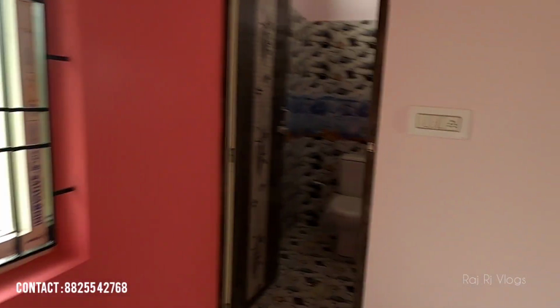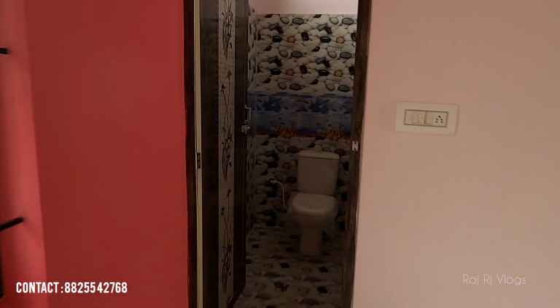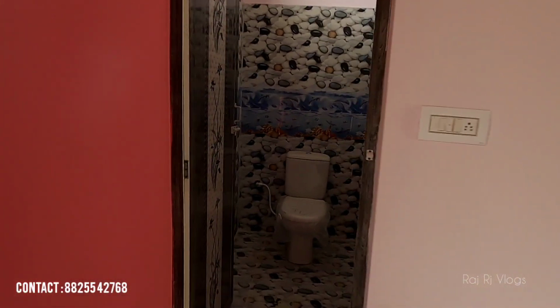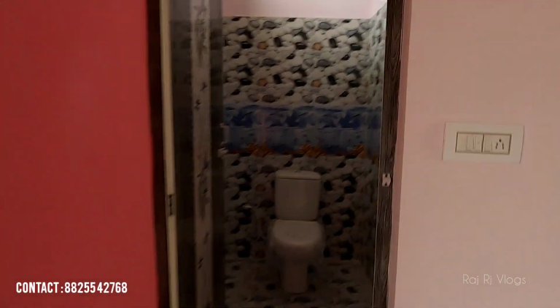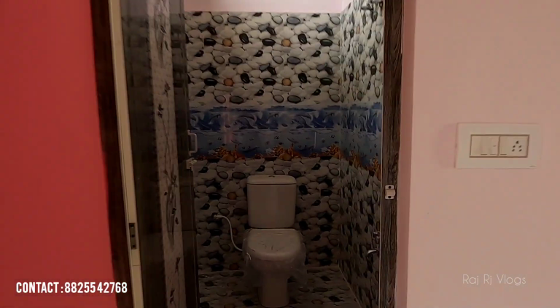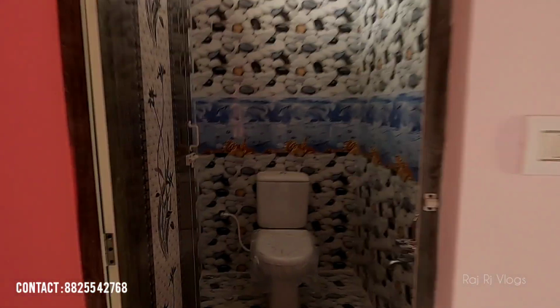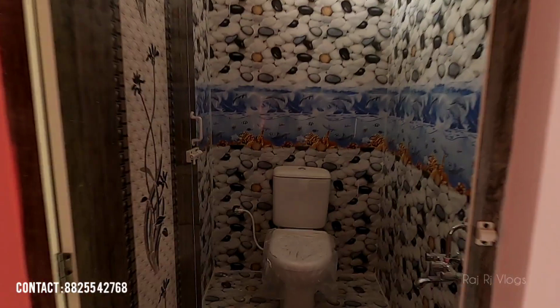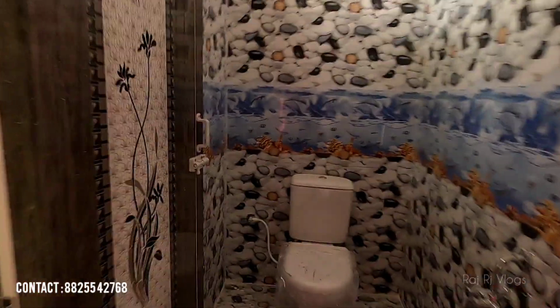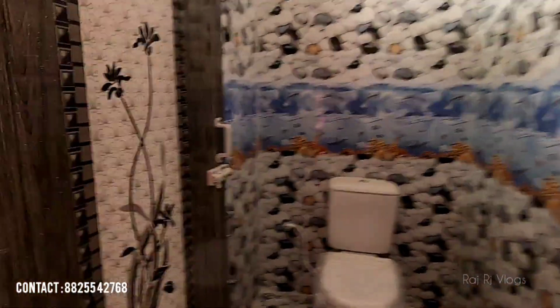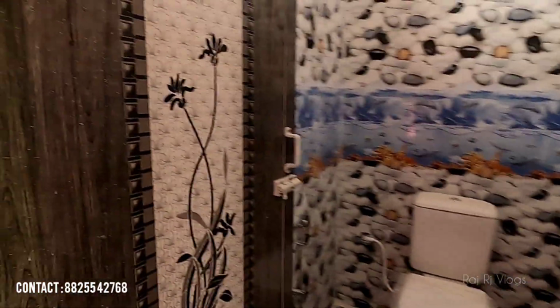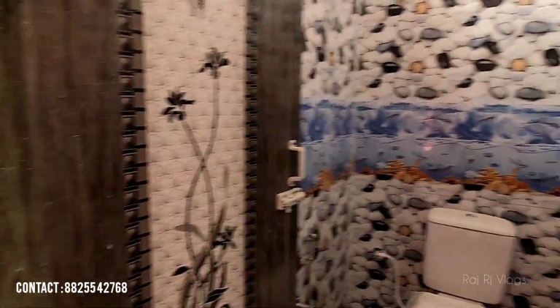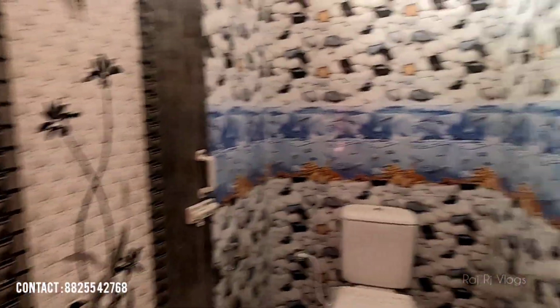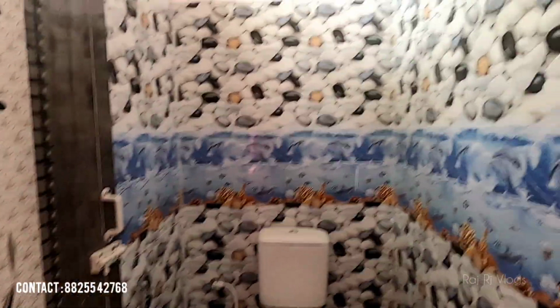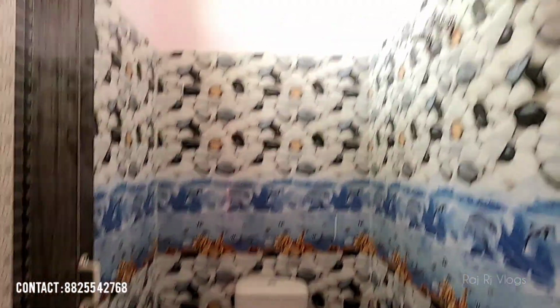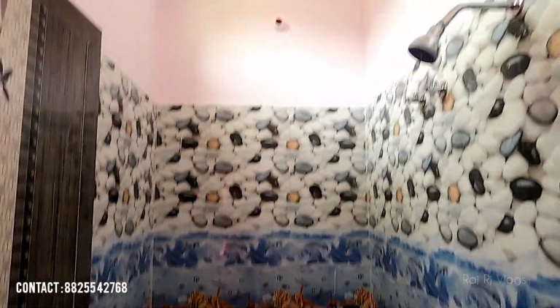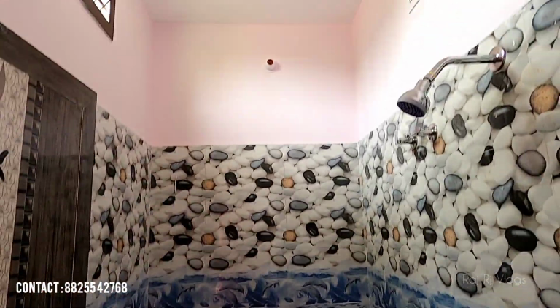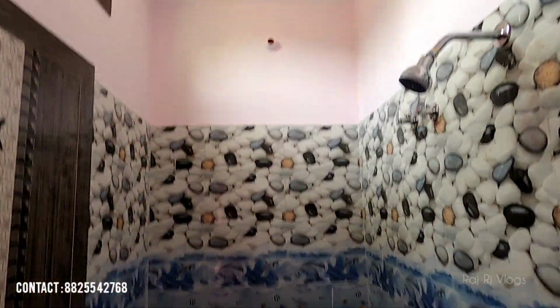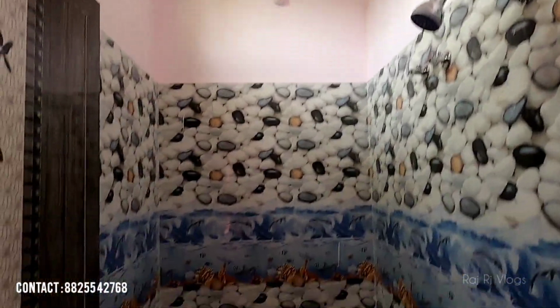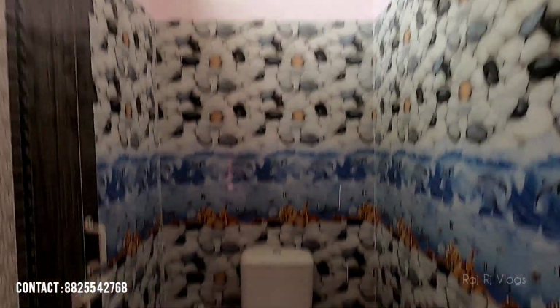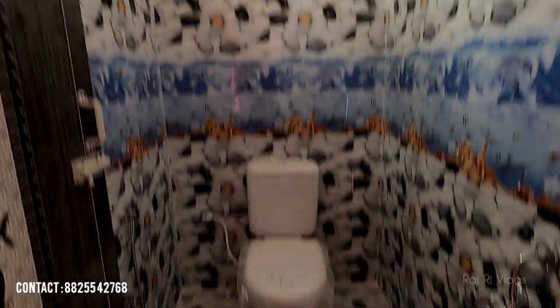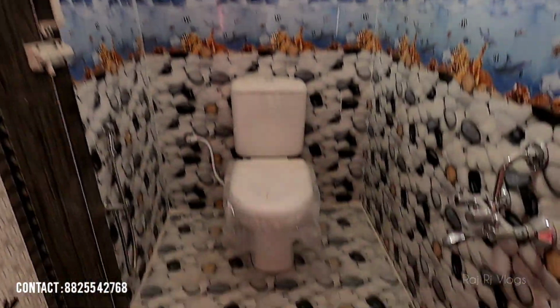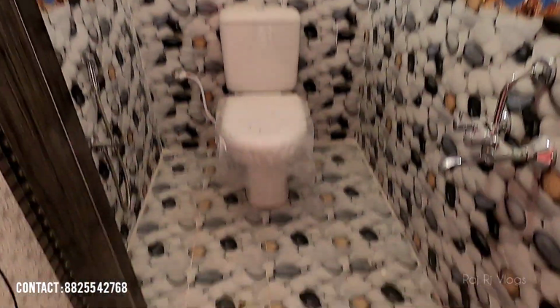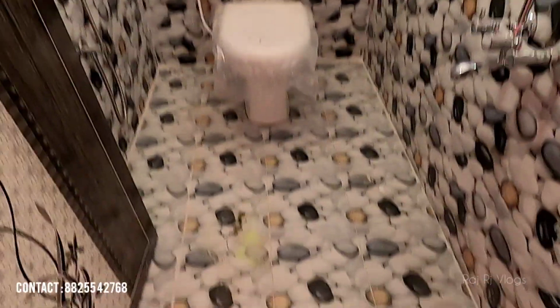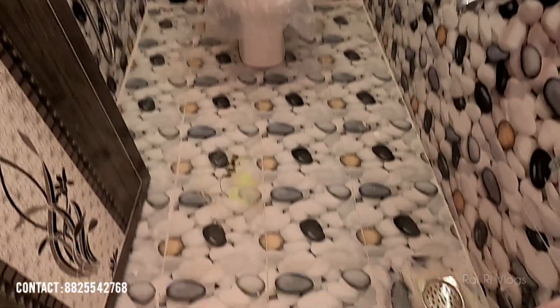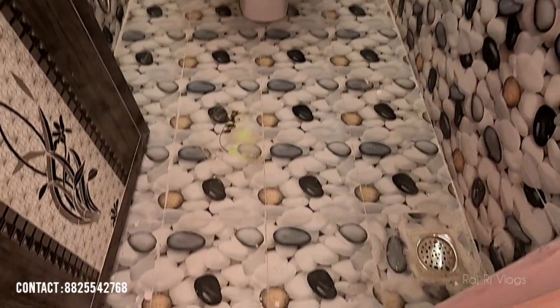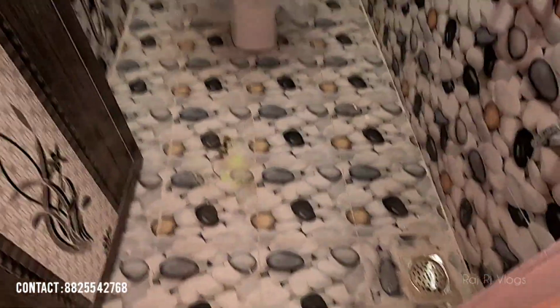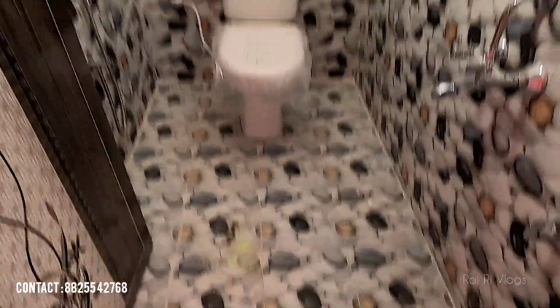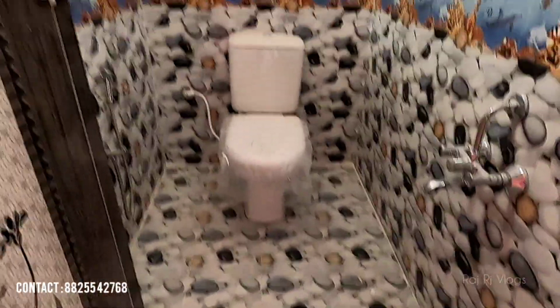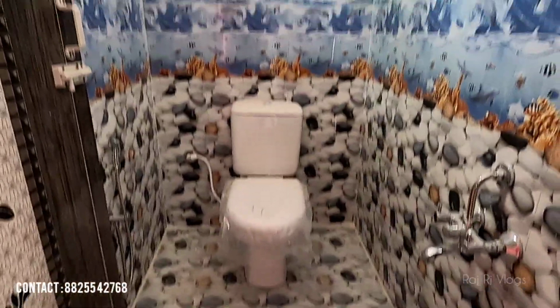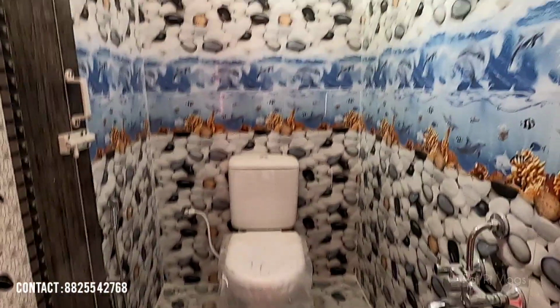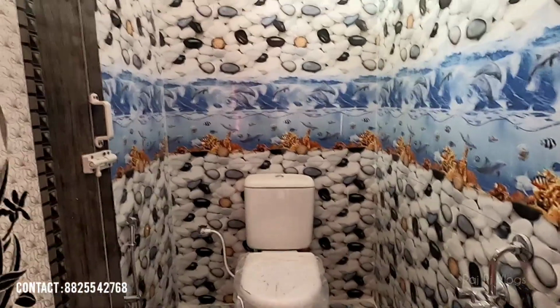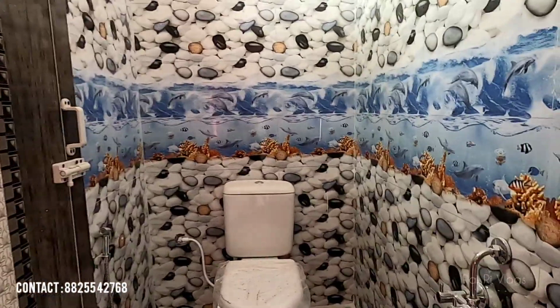In this attached bathroom, it is done in western style with wall-to-wall tiles, a shower, hand shower, and a water heater fixed.